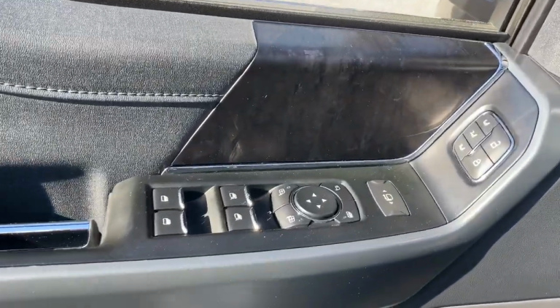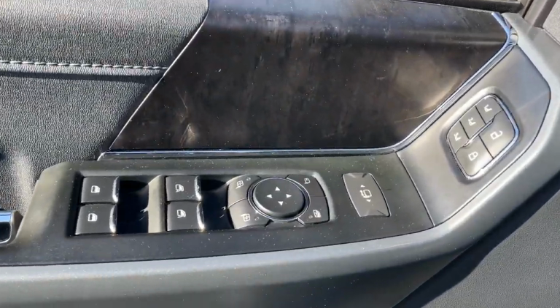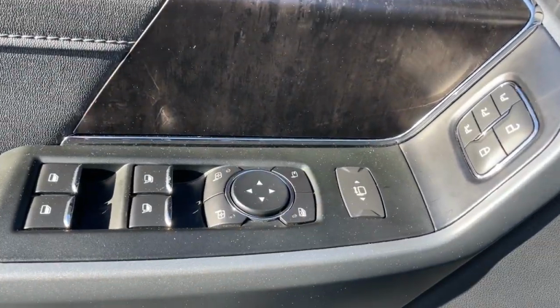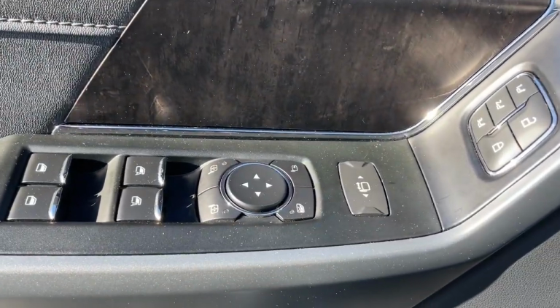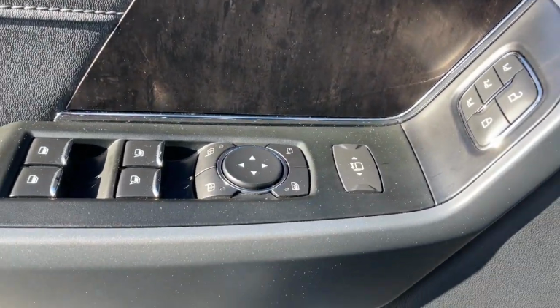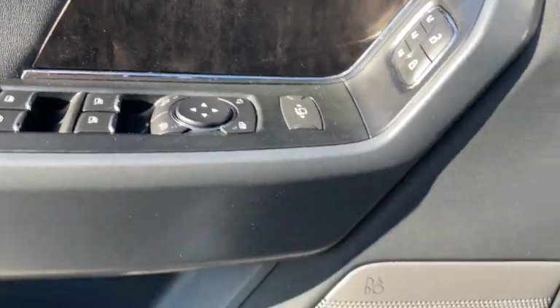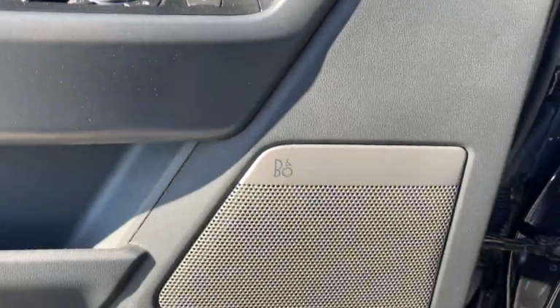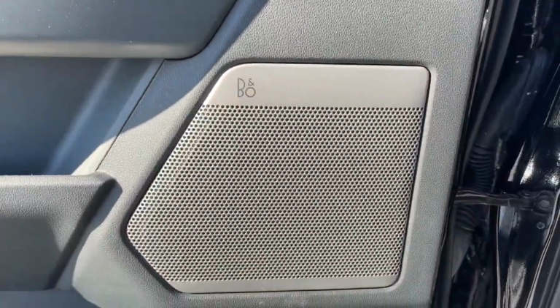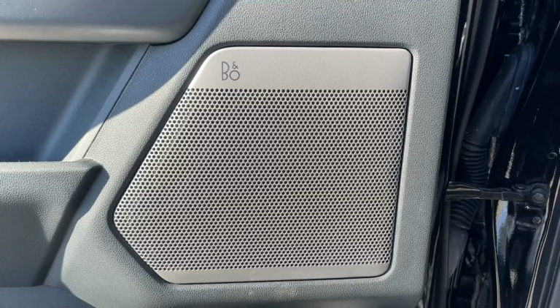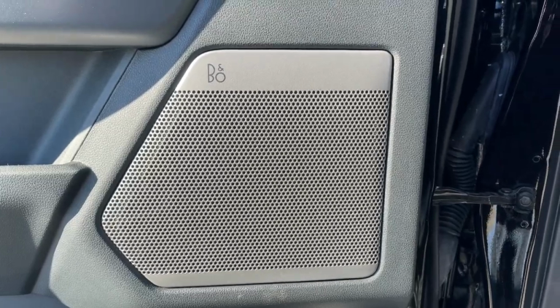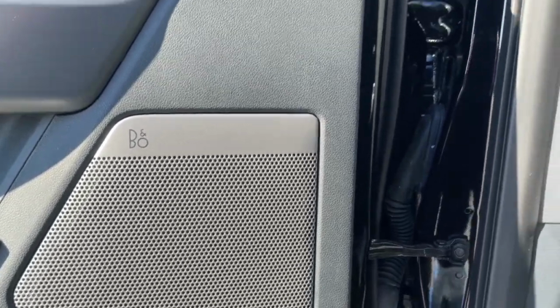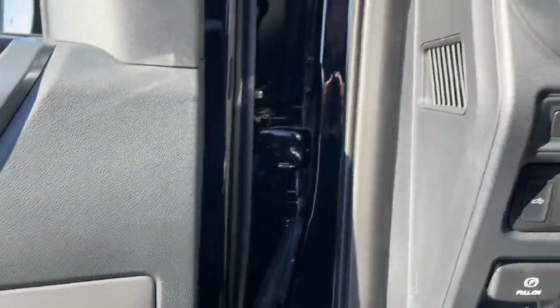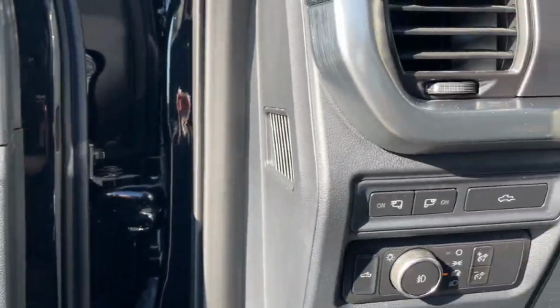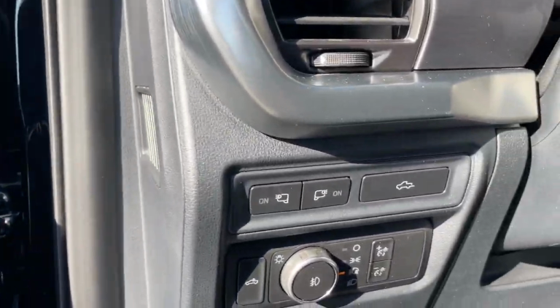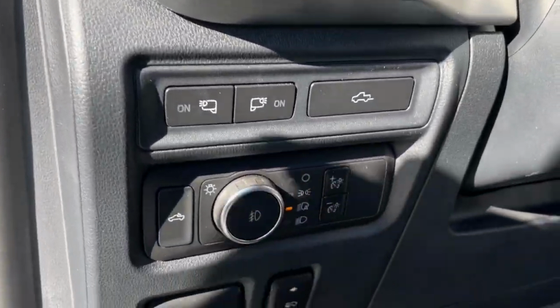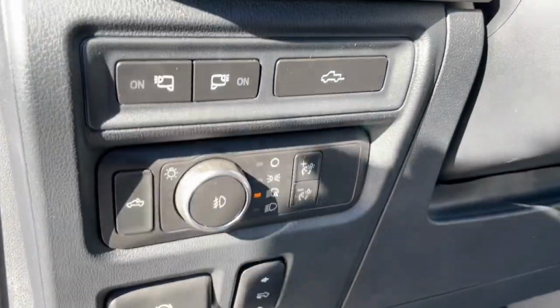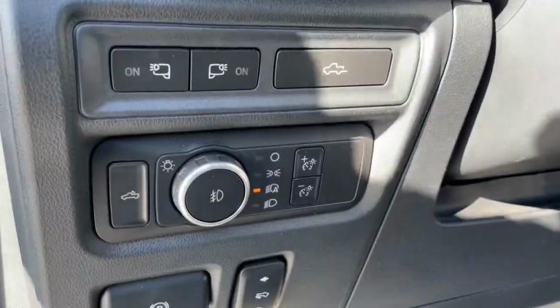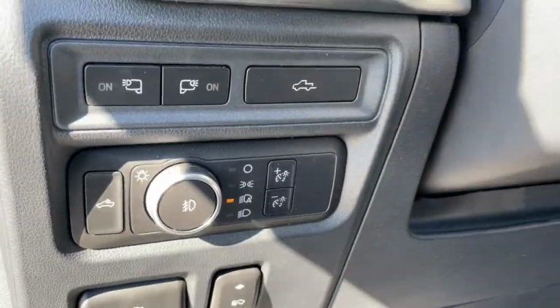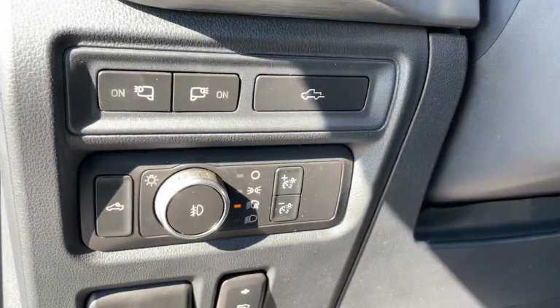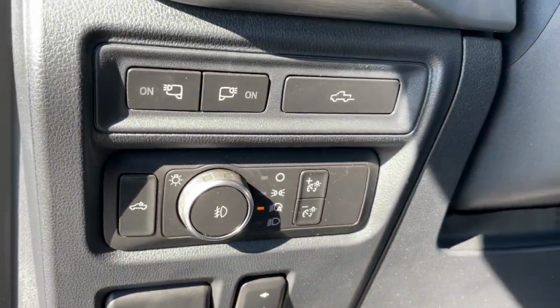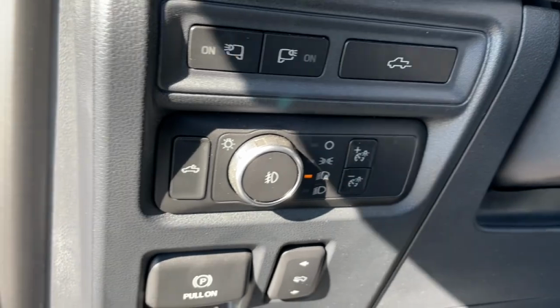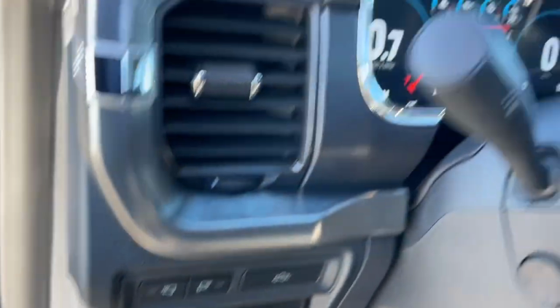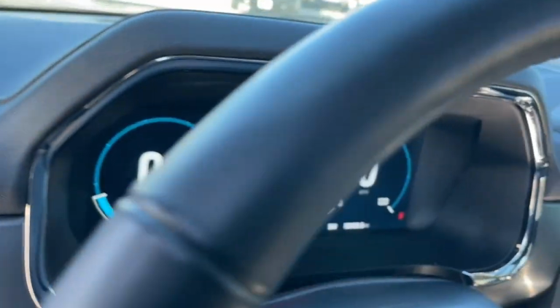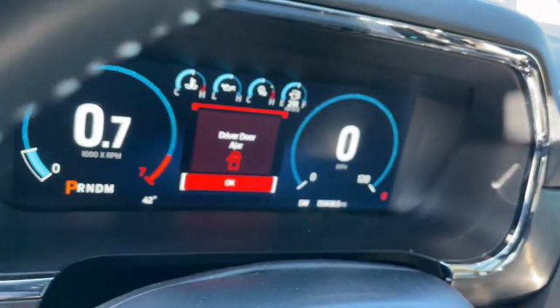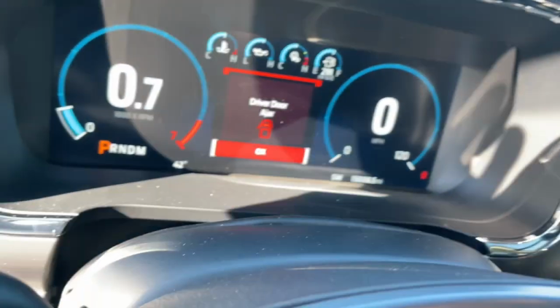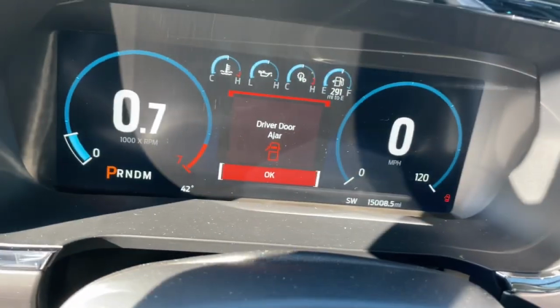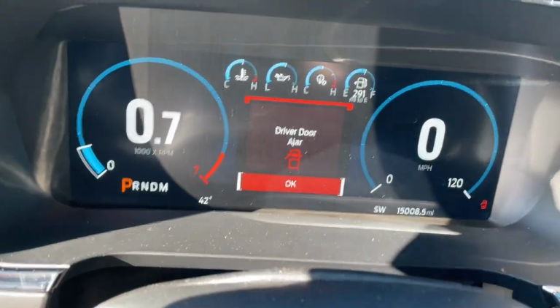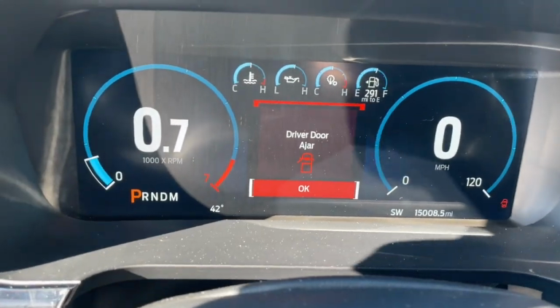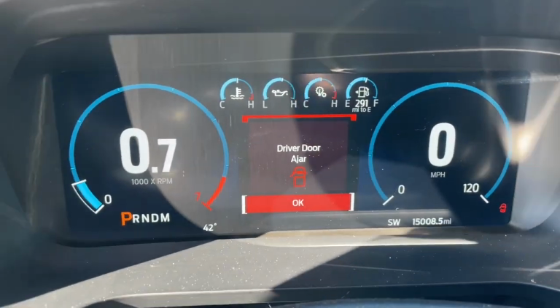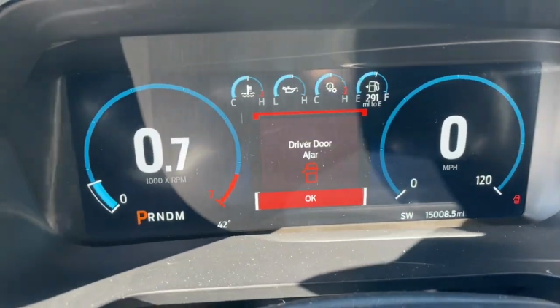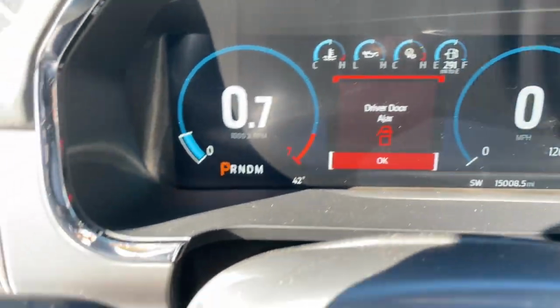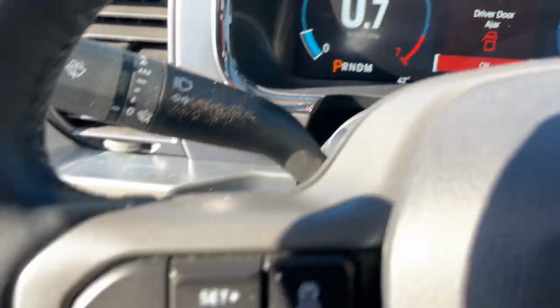Sun Moonroof, Navigation System, Keyless Entry, Adaptive Cruise Control, Premium Sound System, Chrome Wheels, Fog Lamps, Backup Camera, Satellite Radio, Power Passenger Seat.